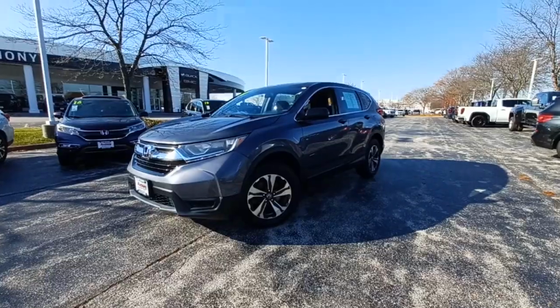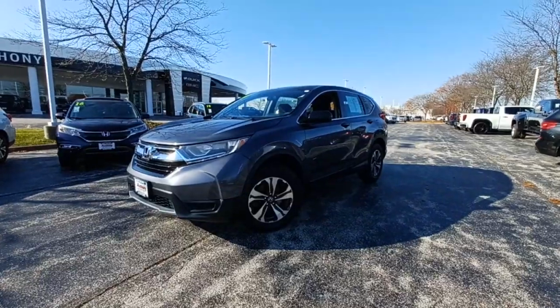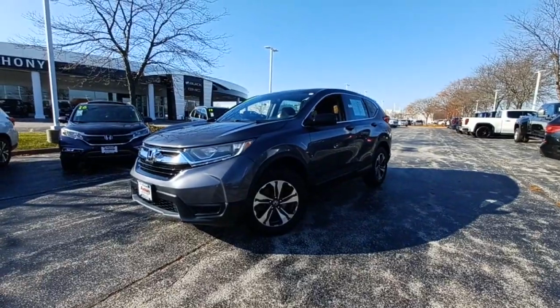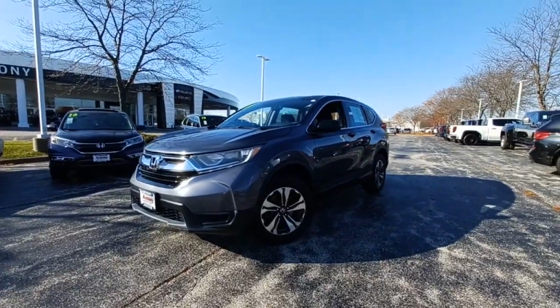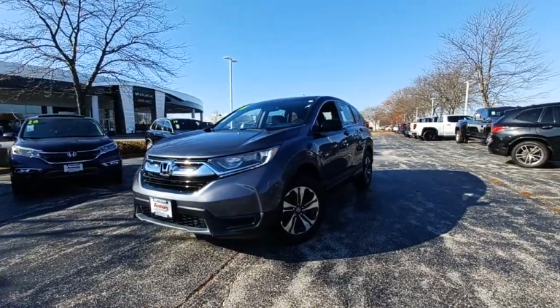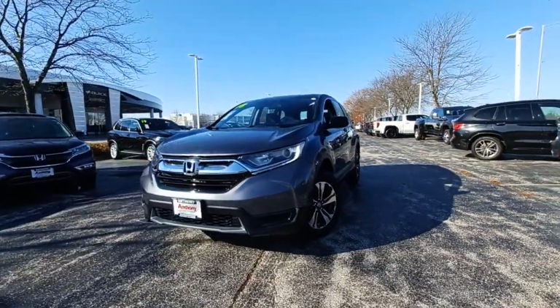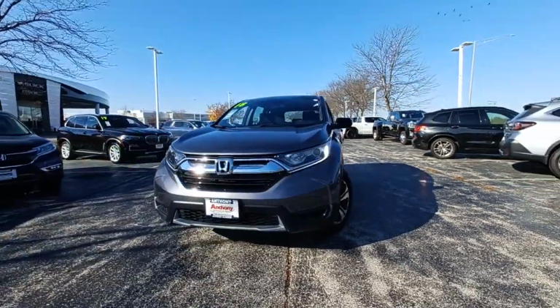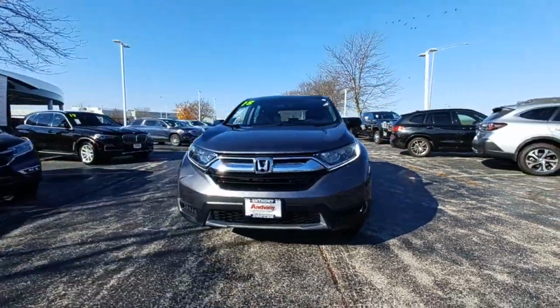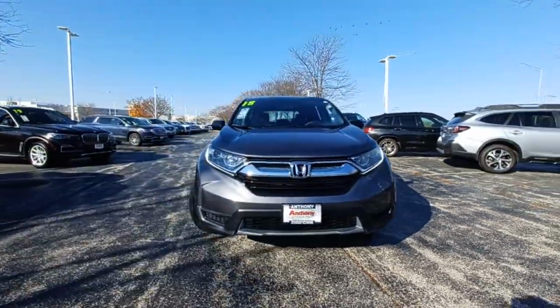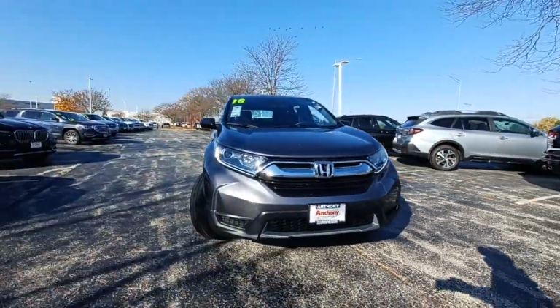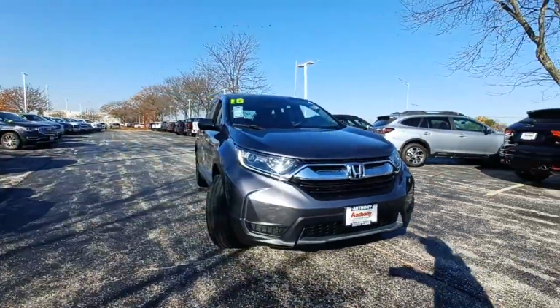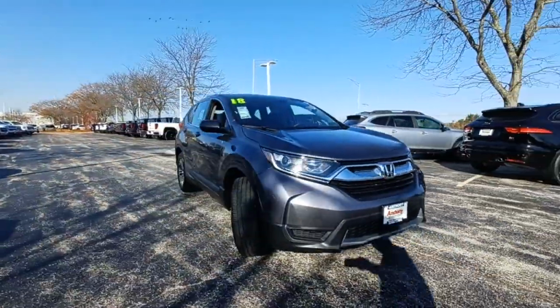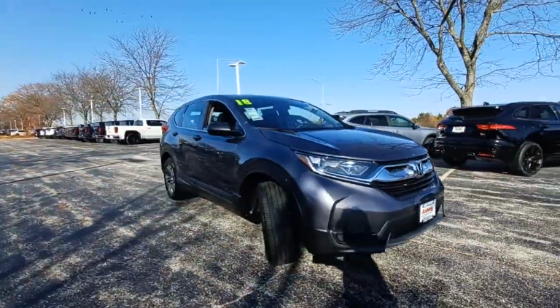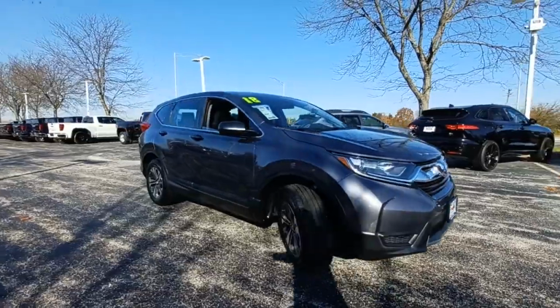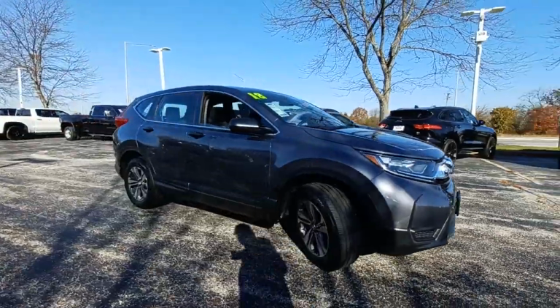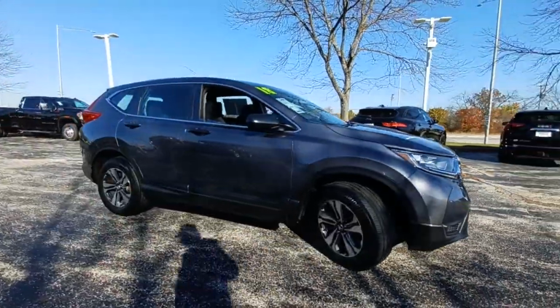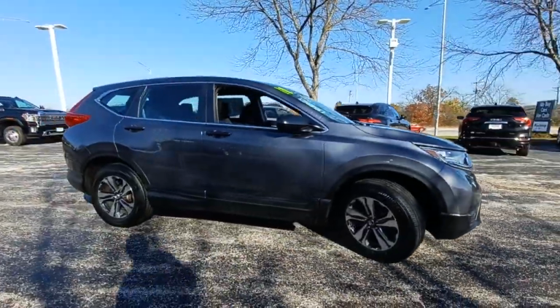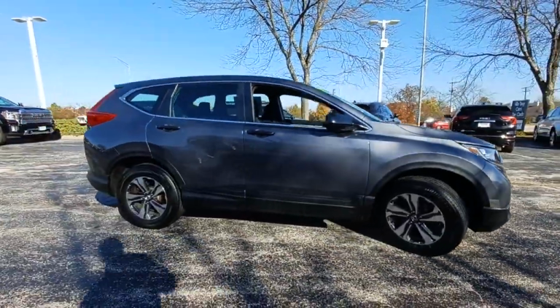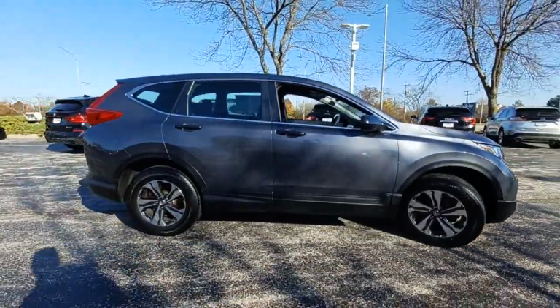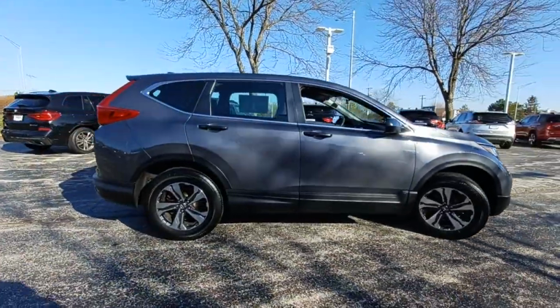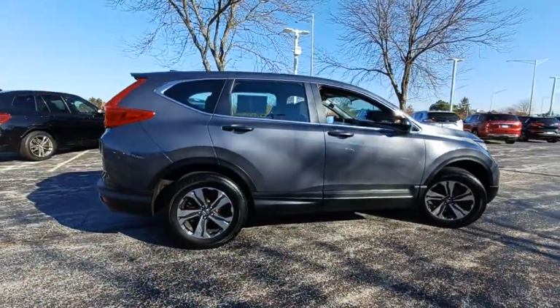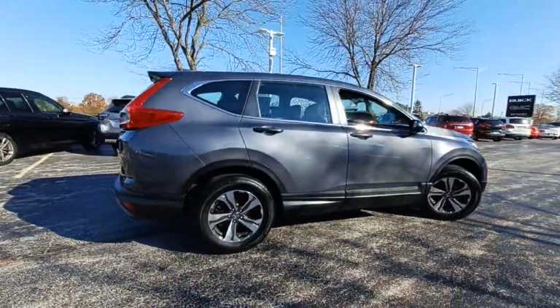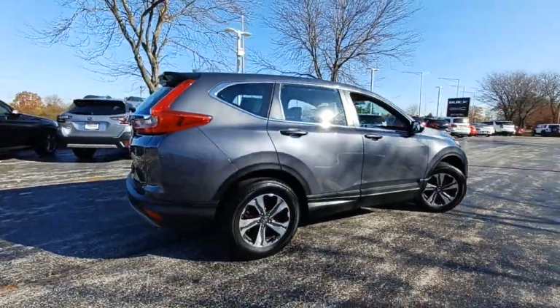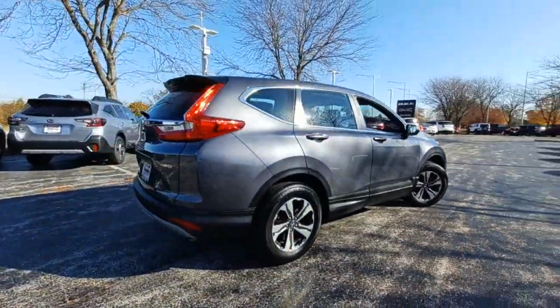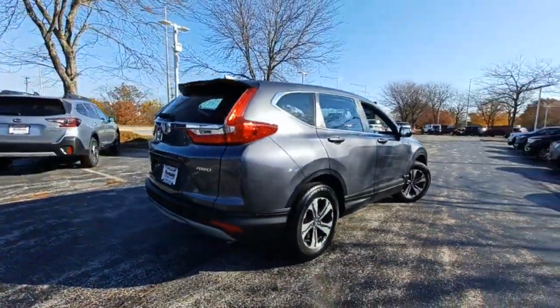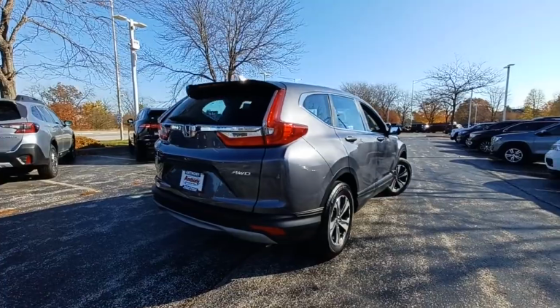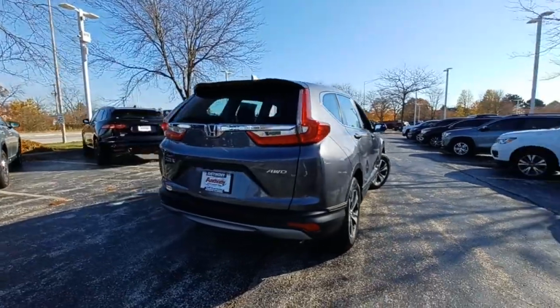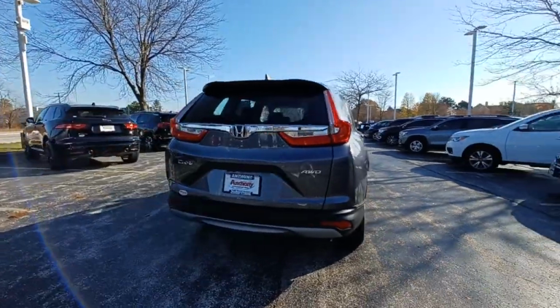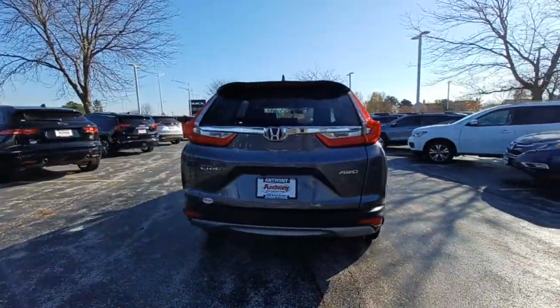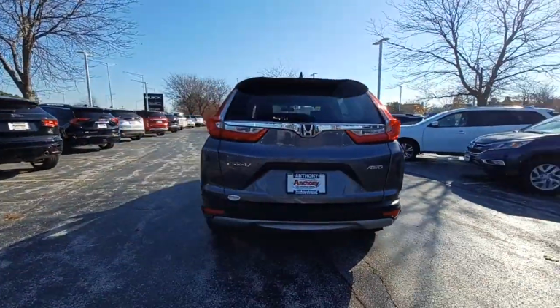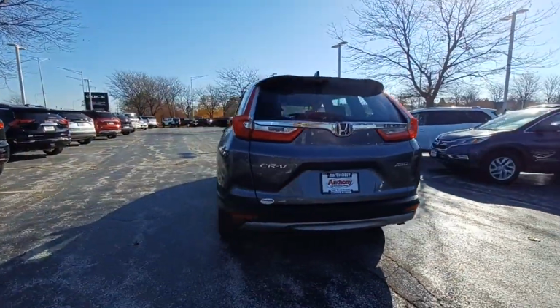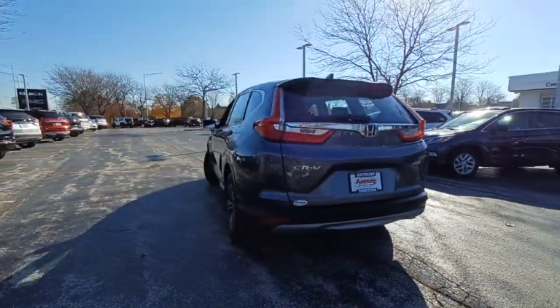You're going to love the 2018 Honda CR-V. With less than 40,000 miles on the odometer, this vehicle stands out from the rest. Prepare to fall in love with this sleek, tech-savvy CR-V.